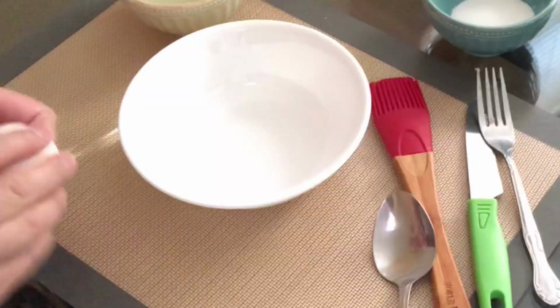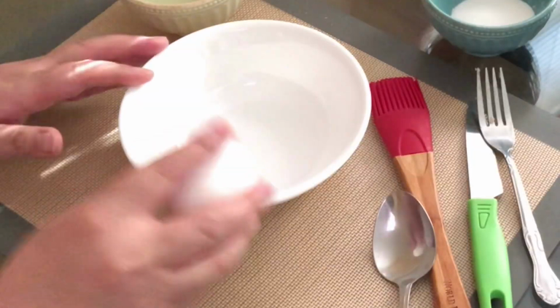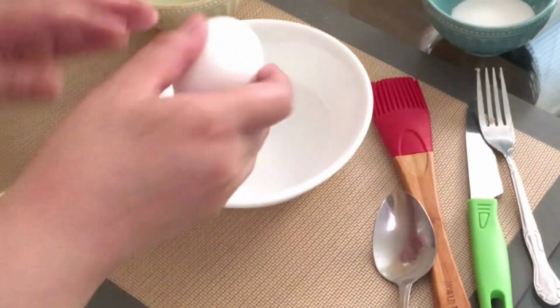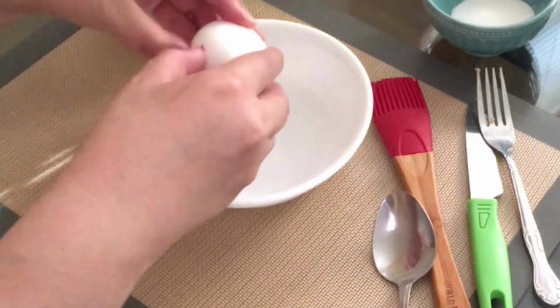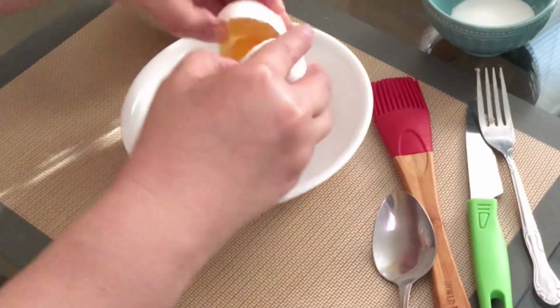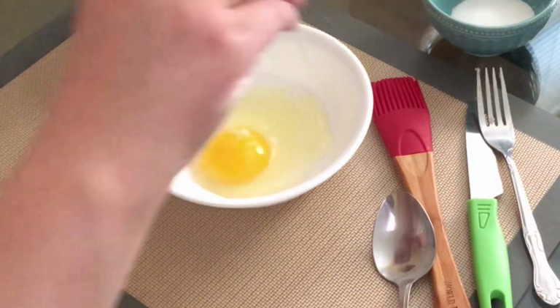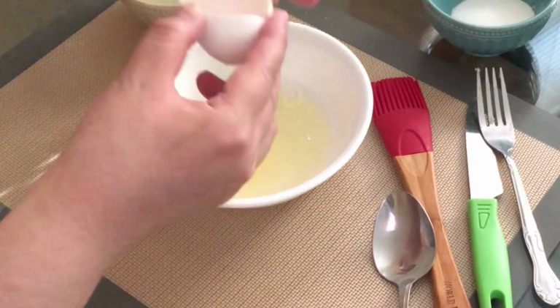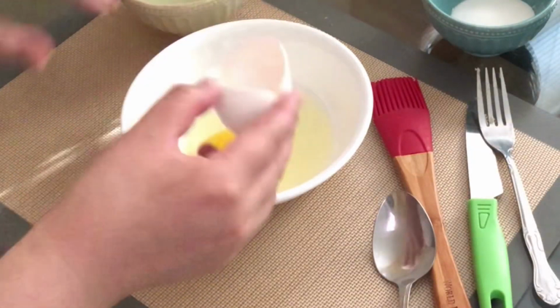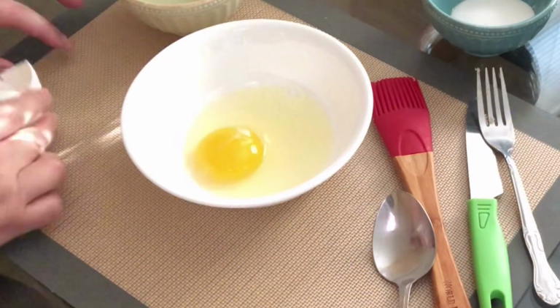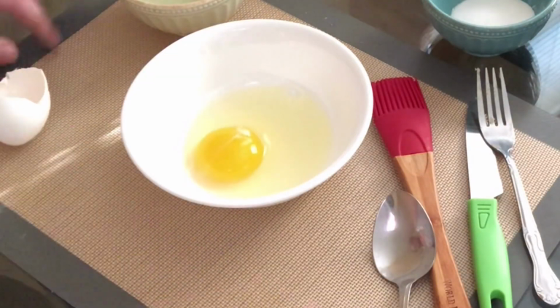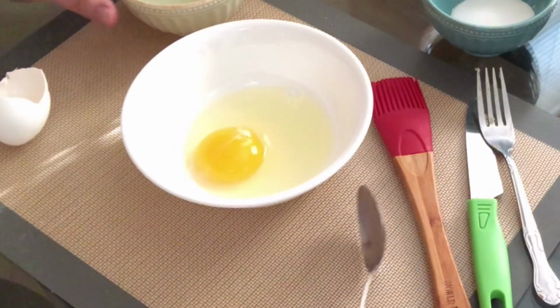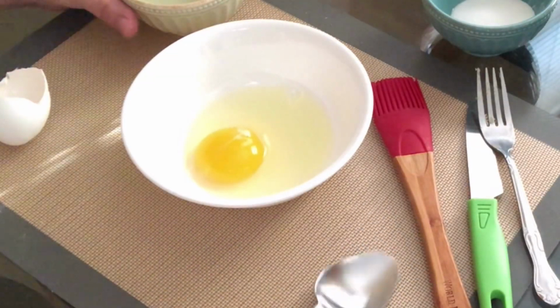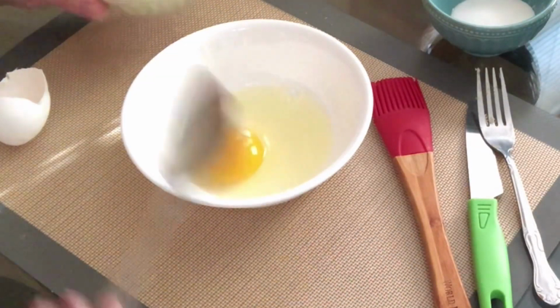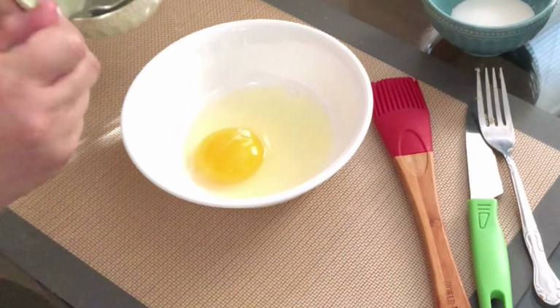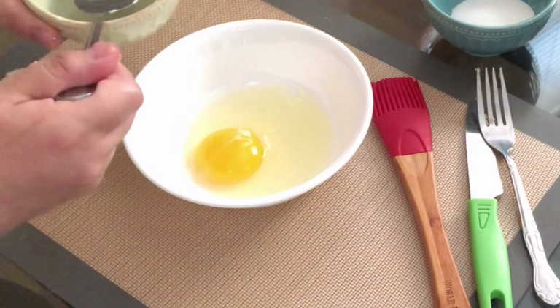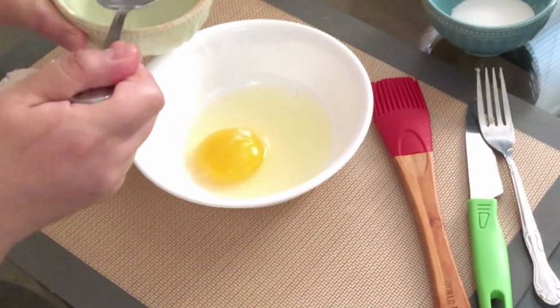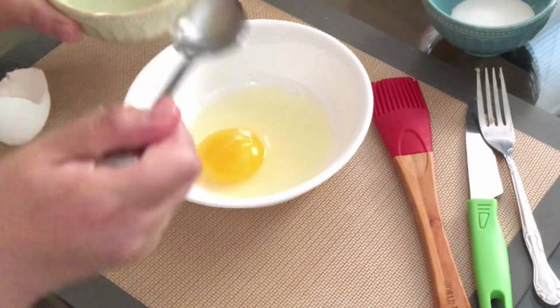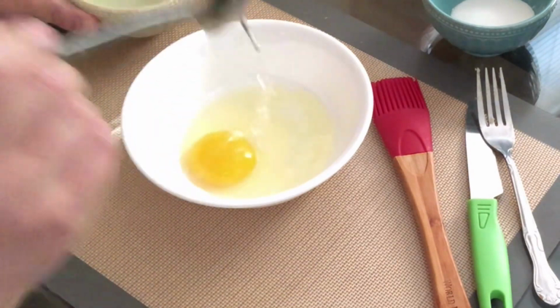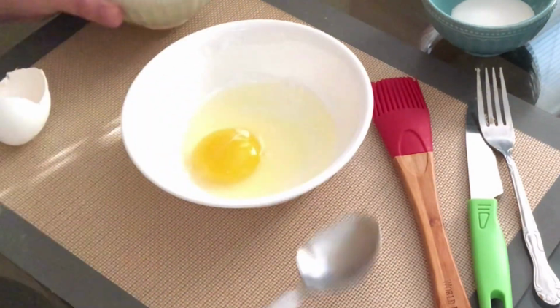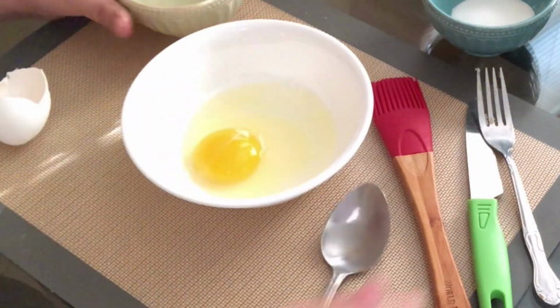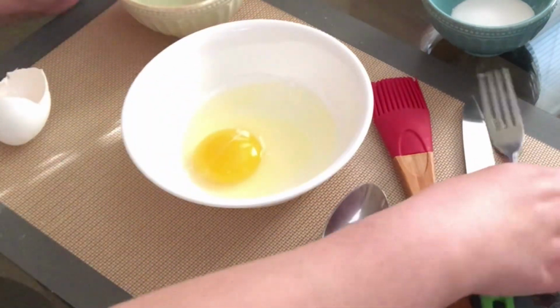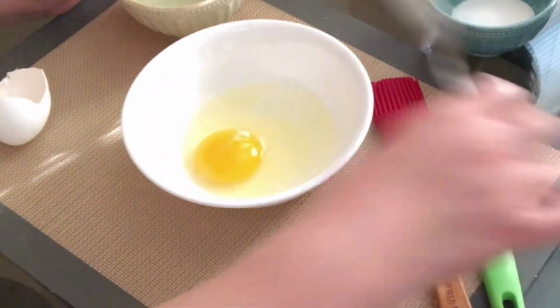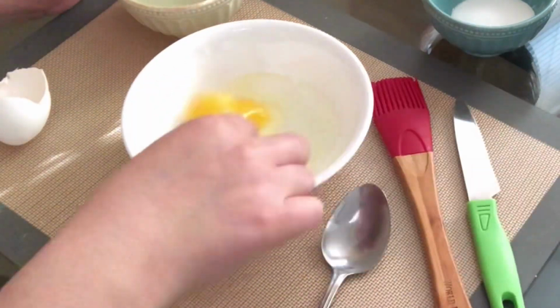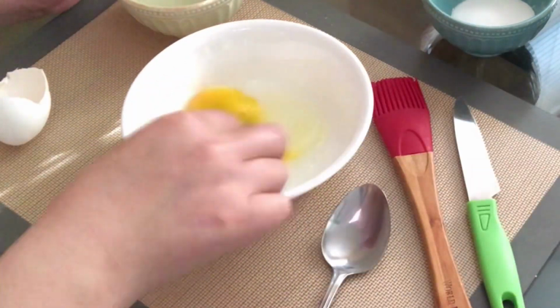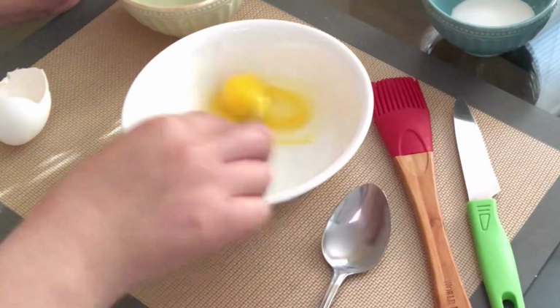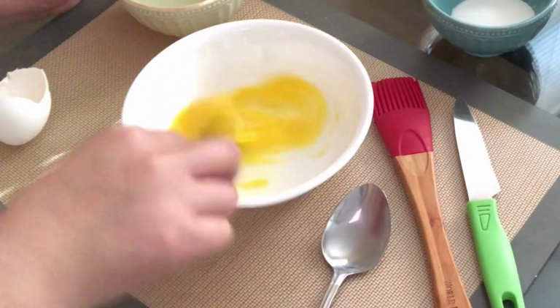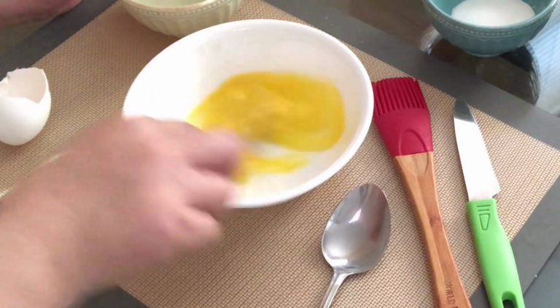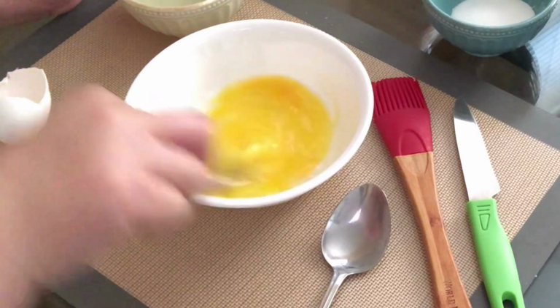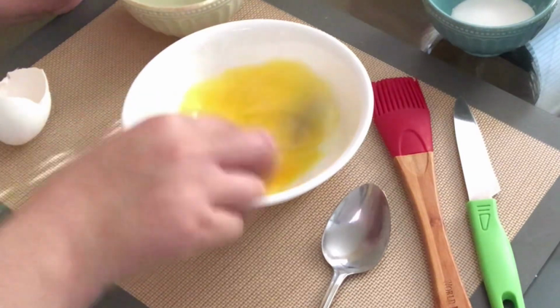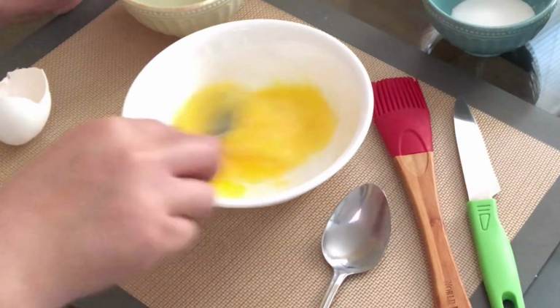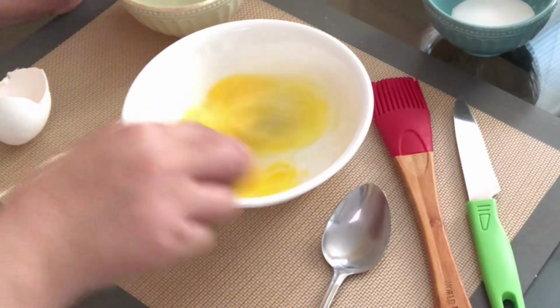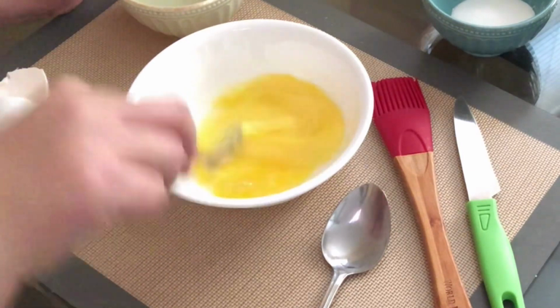Now it's time to make the egg wash. You'll need one egg and one tablespoon of water. Add the water to your egg and give it a quick mix — this will be your egg wash for the apple turnovers.